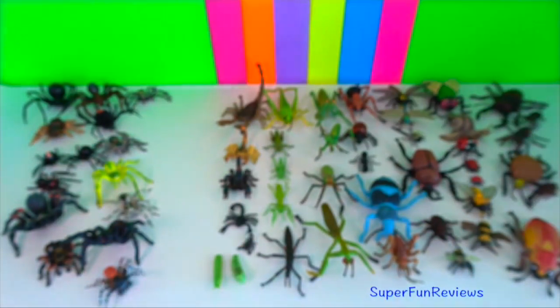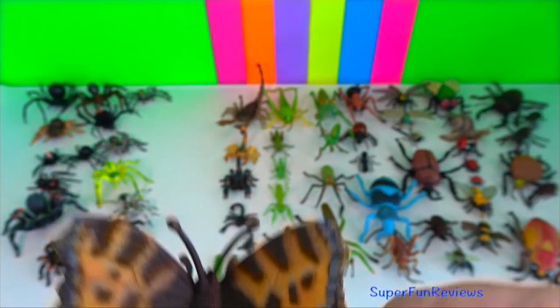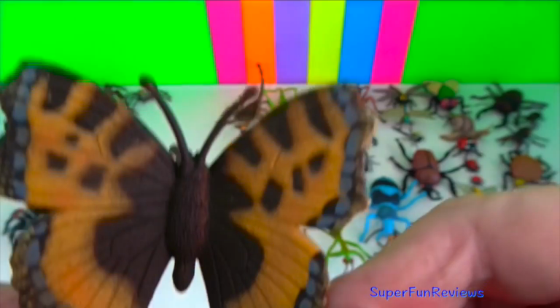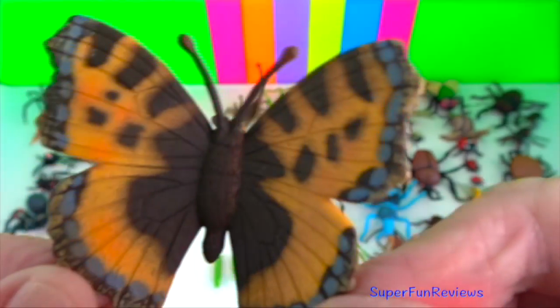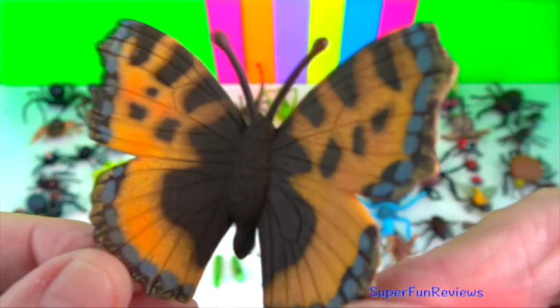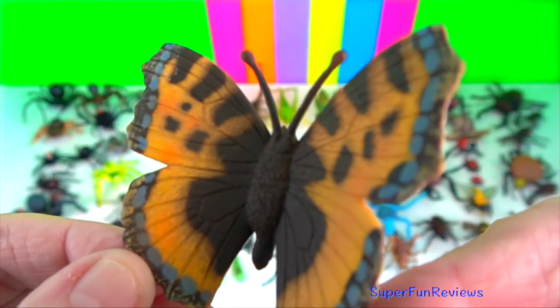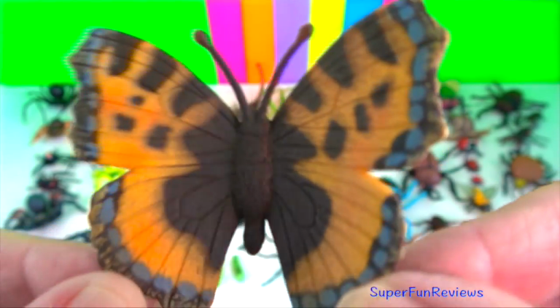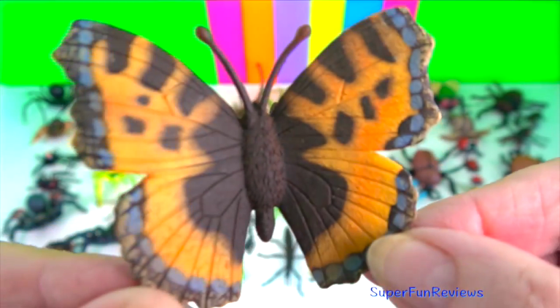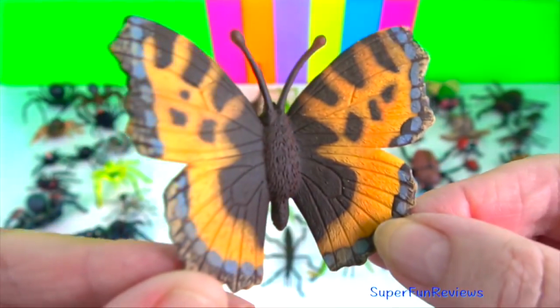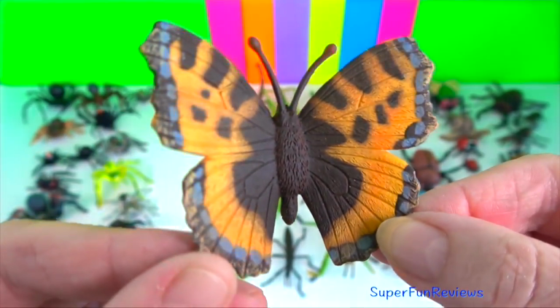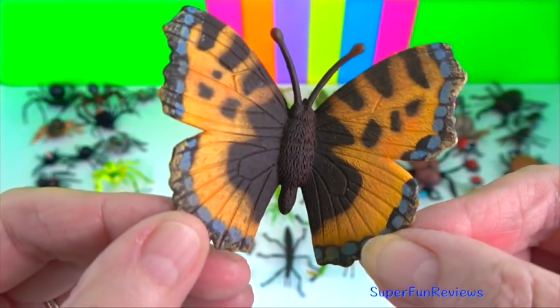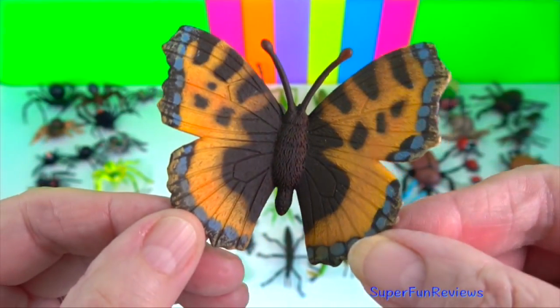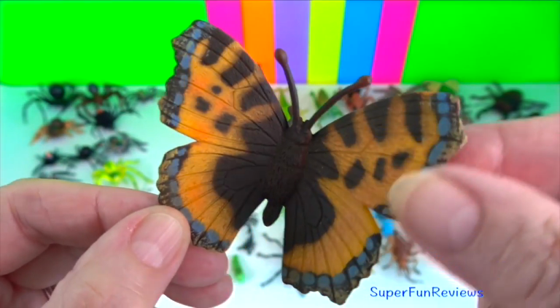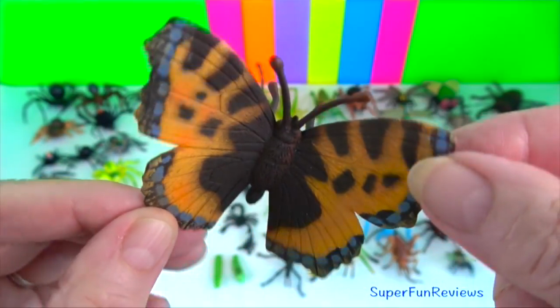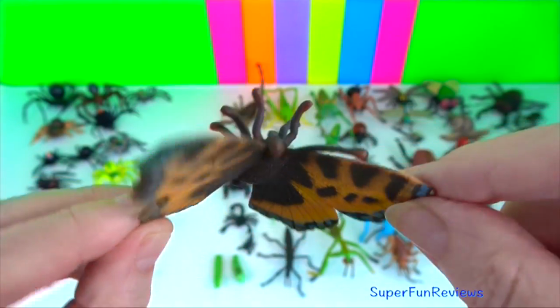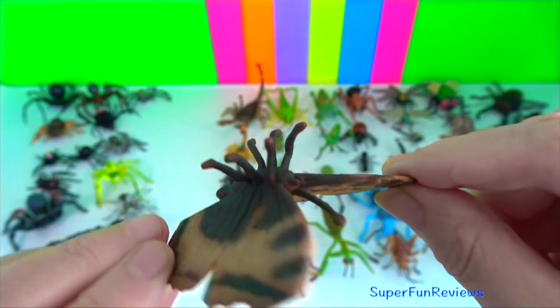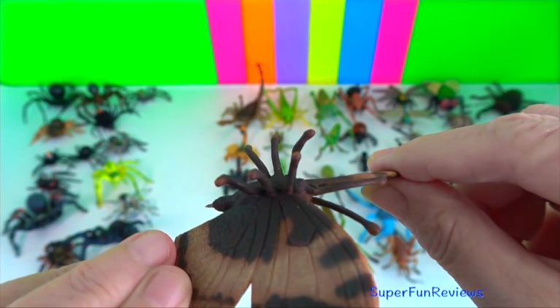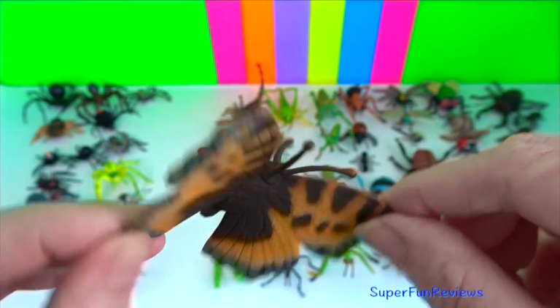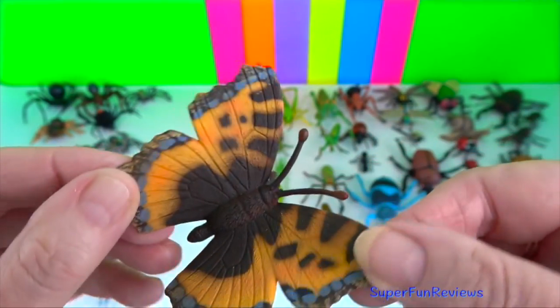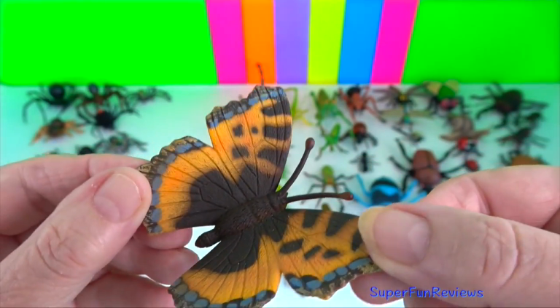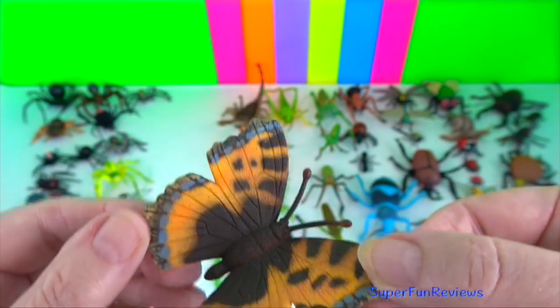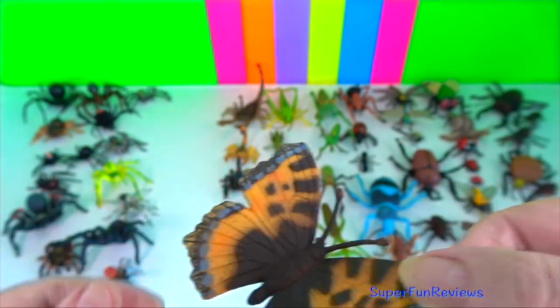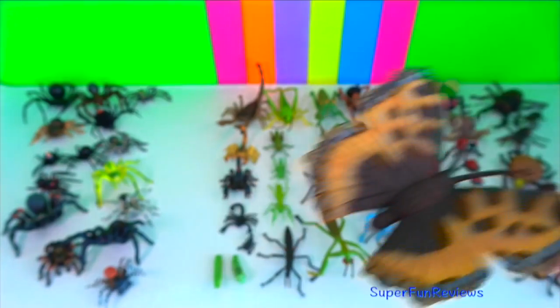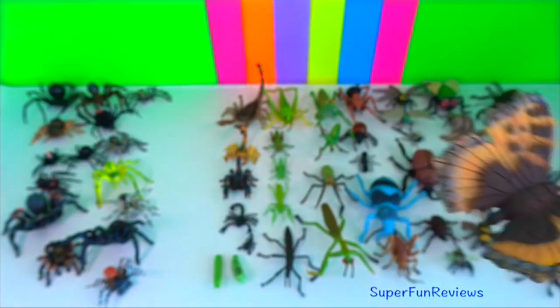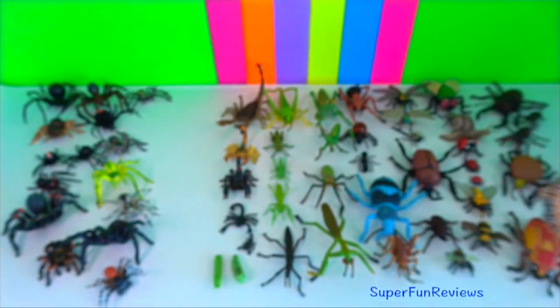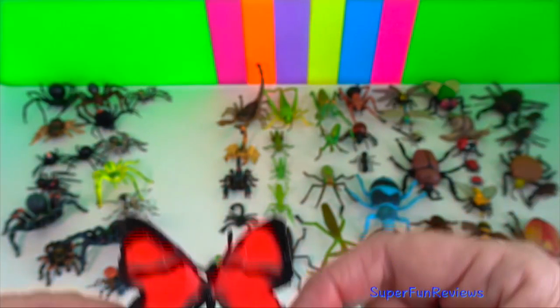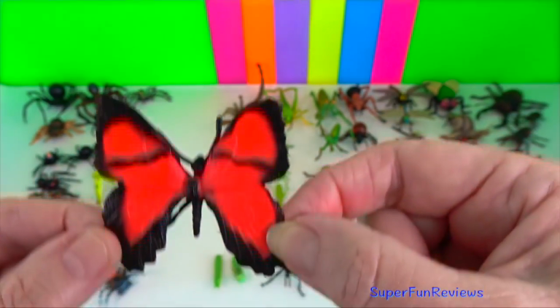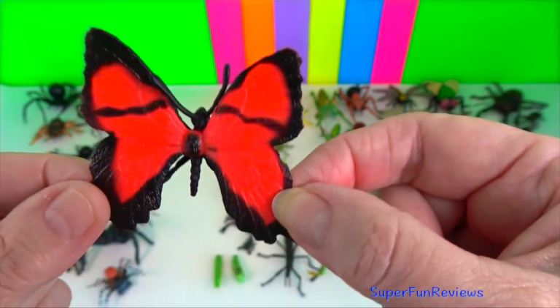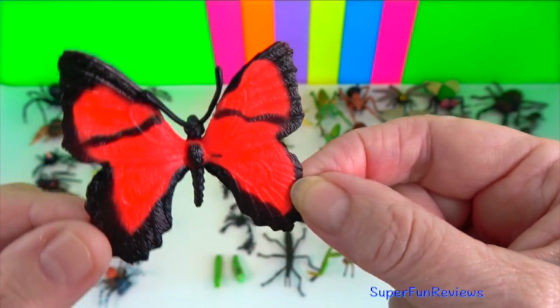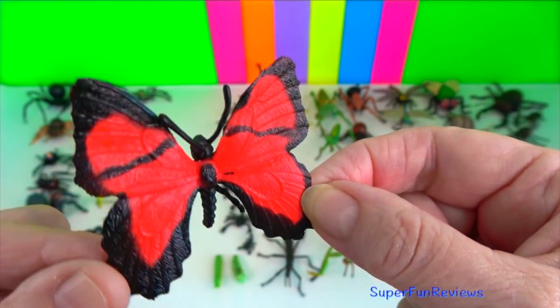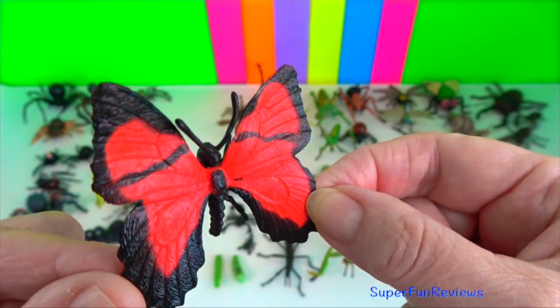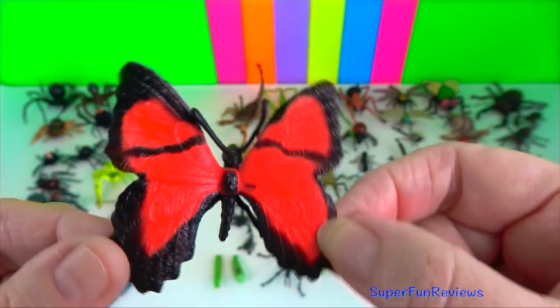Tortoiseshell butterfly? They are found in Eurasia. Adults feed on nectar.